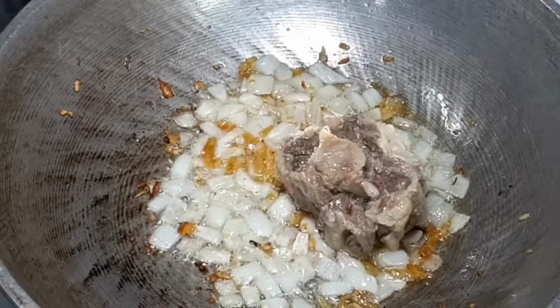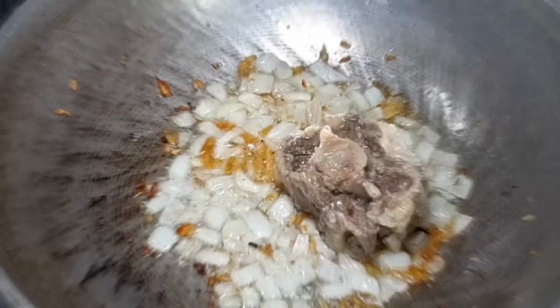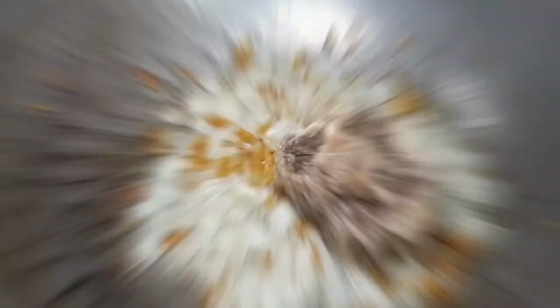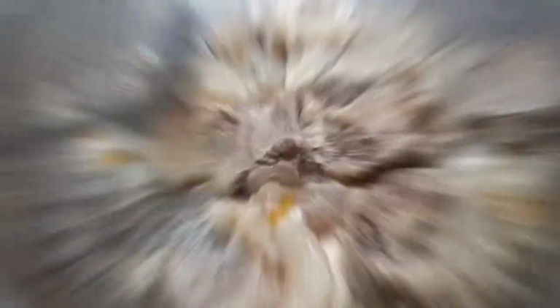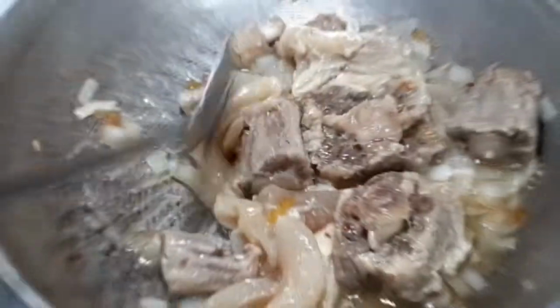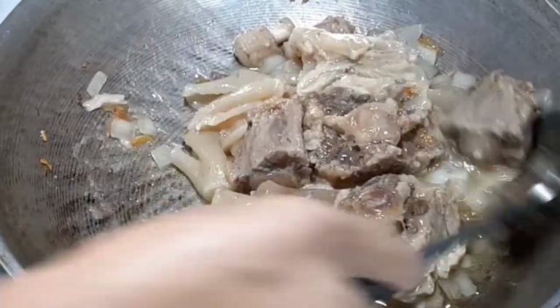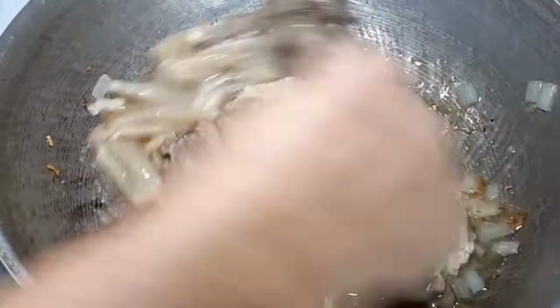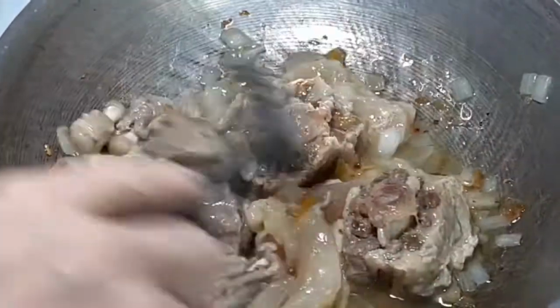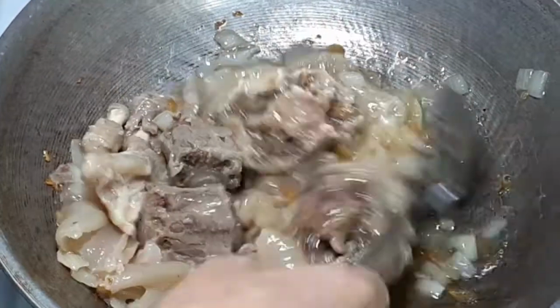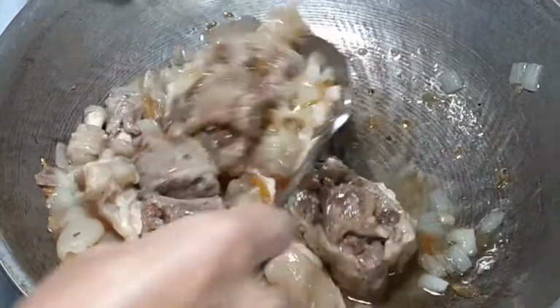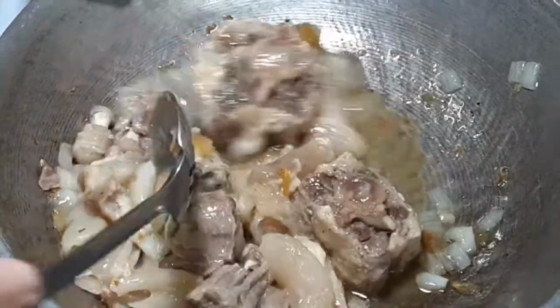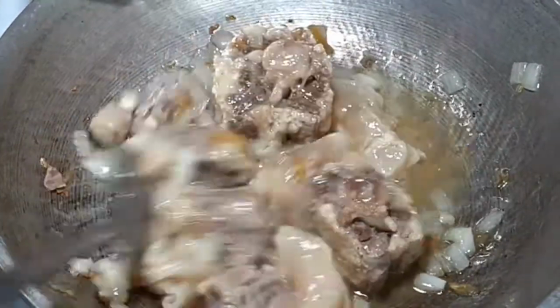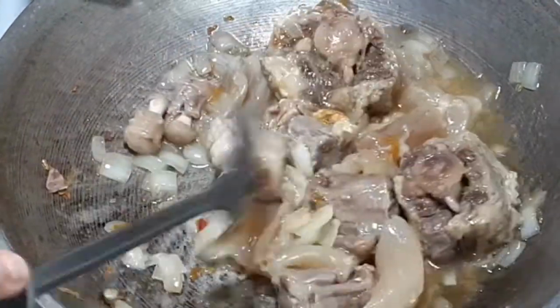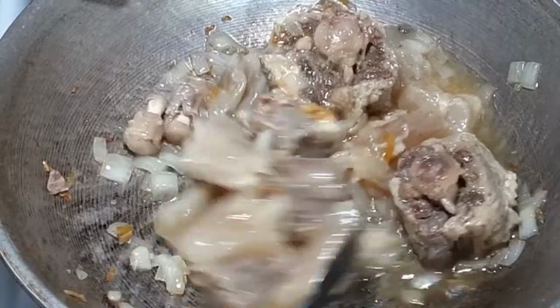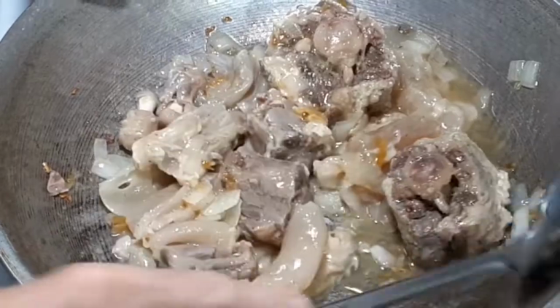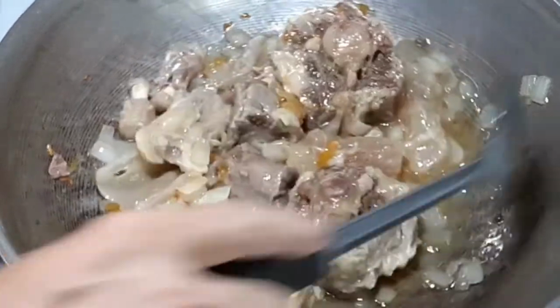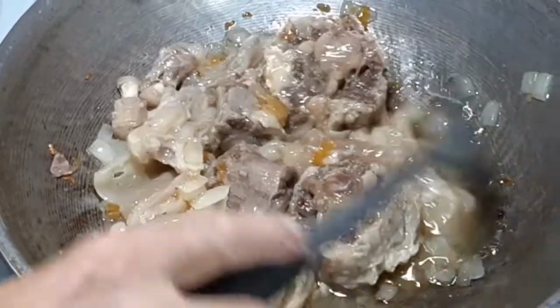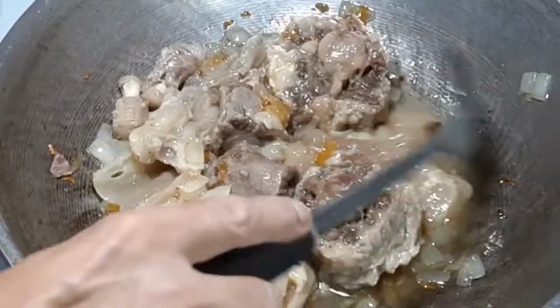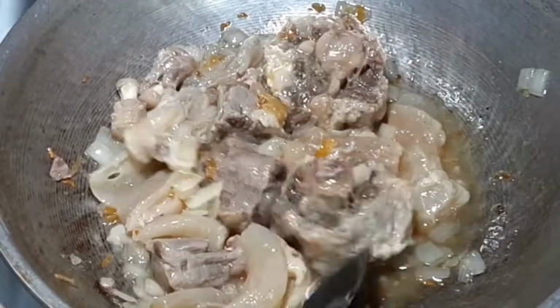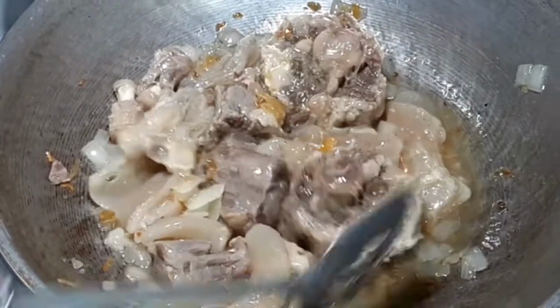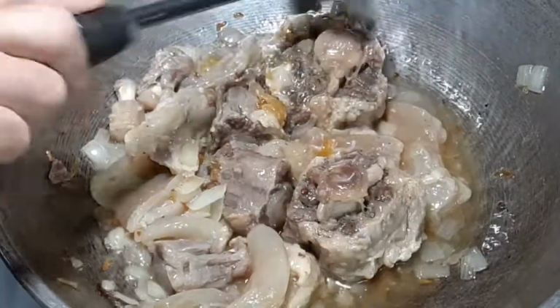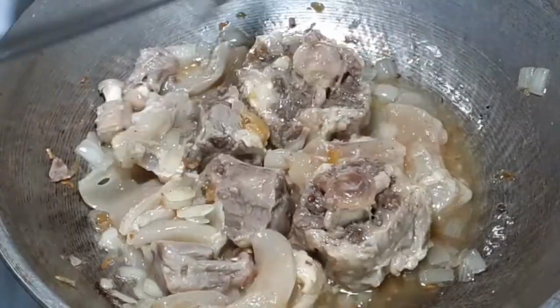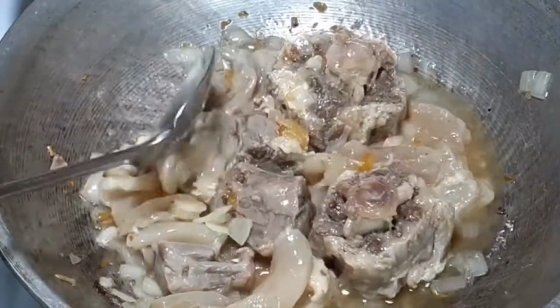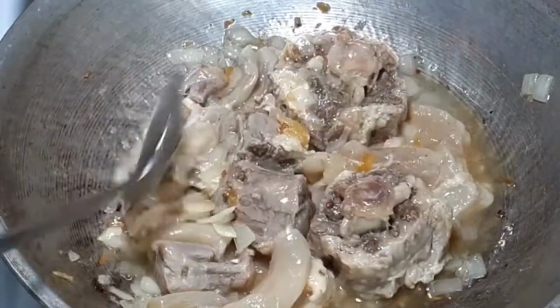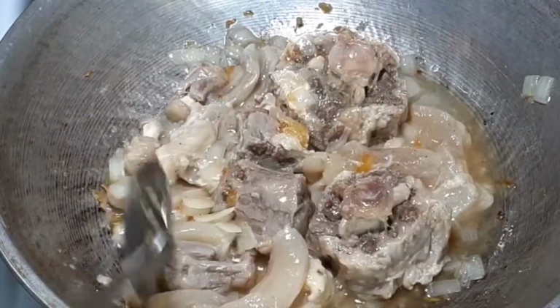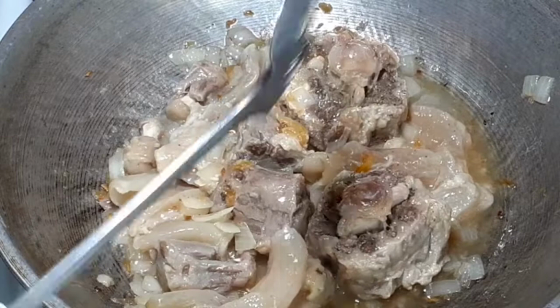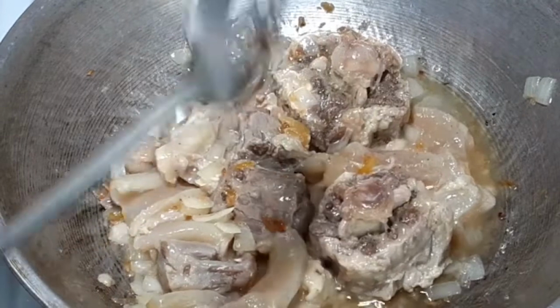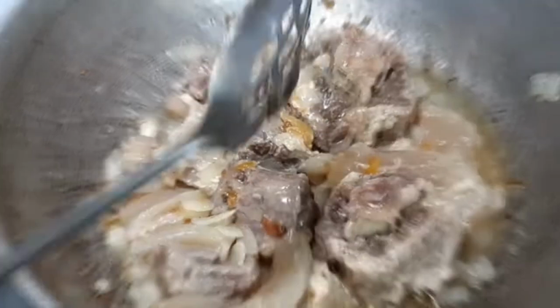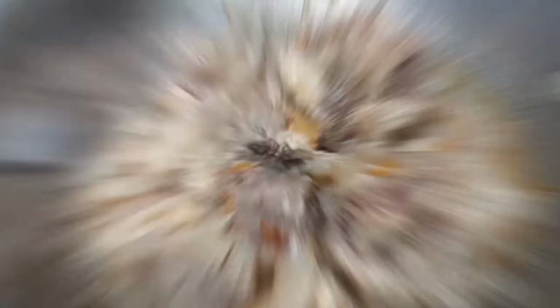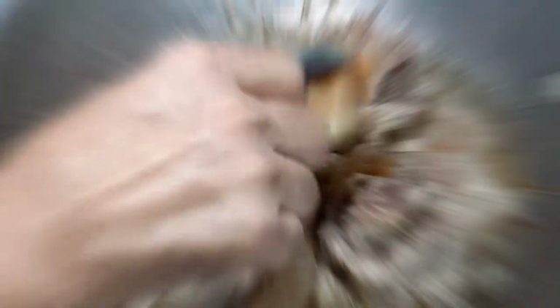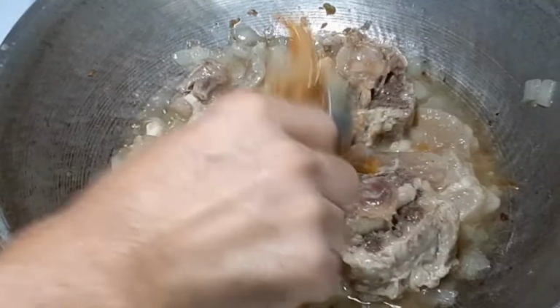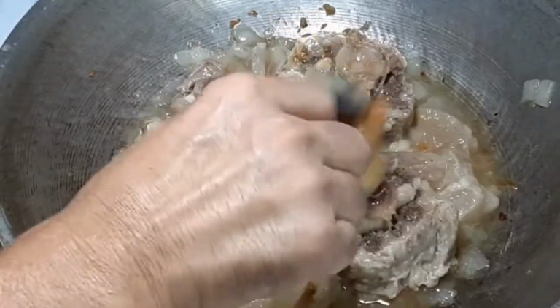Now we can add our meat. As you can see, it is mouth-watering and I cannot wait for this Kare-Kare to cook.